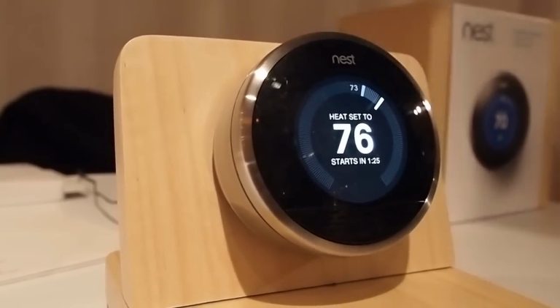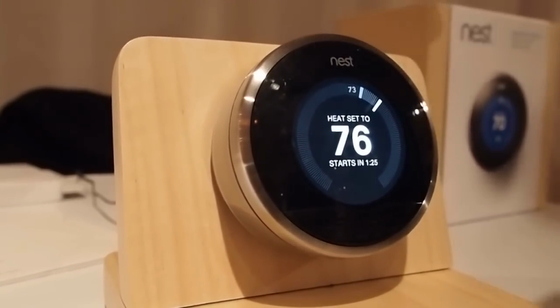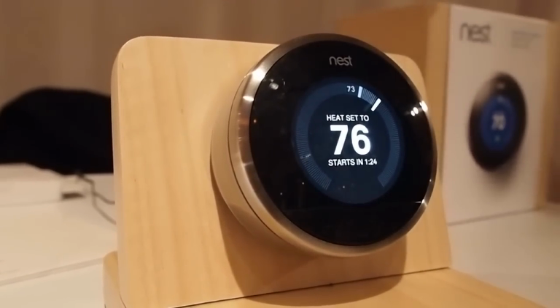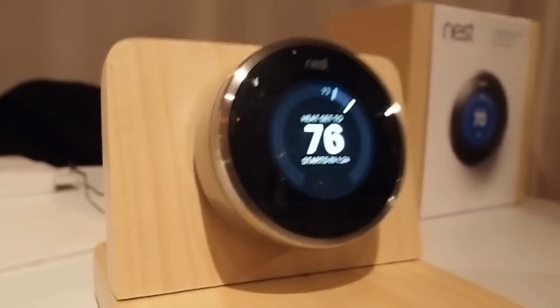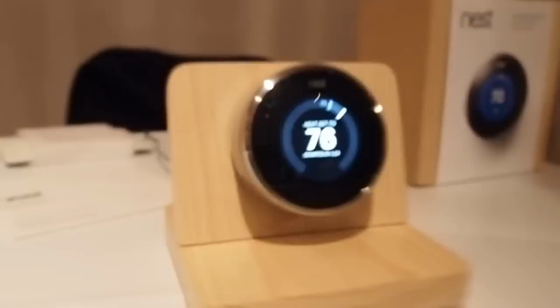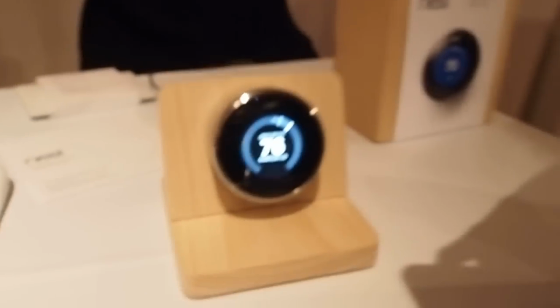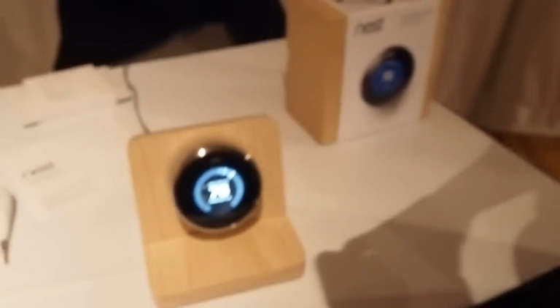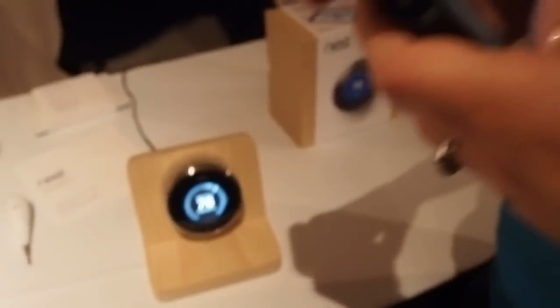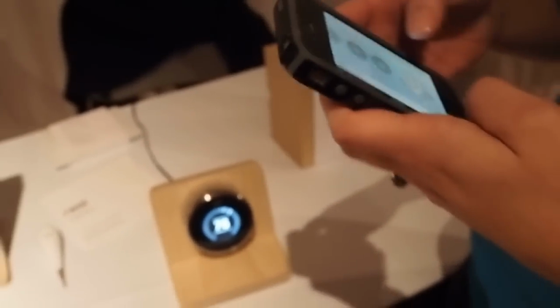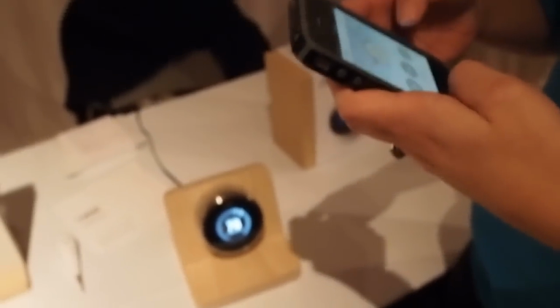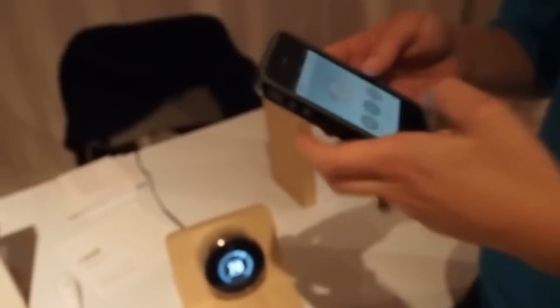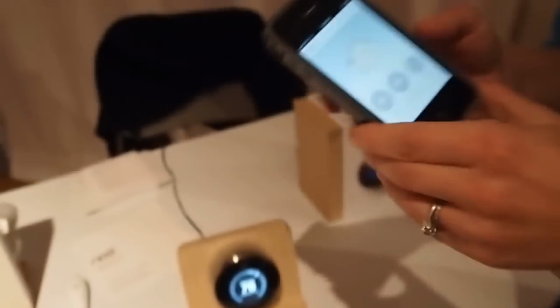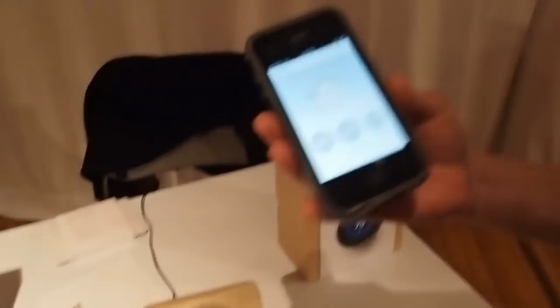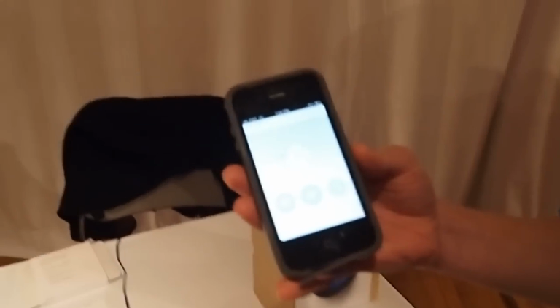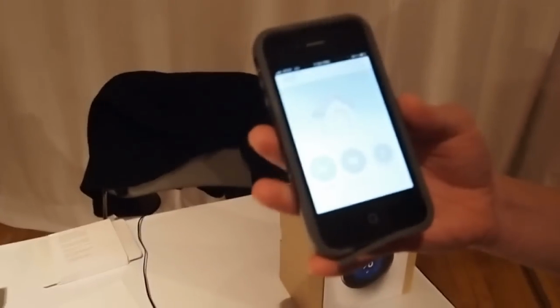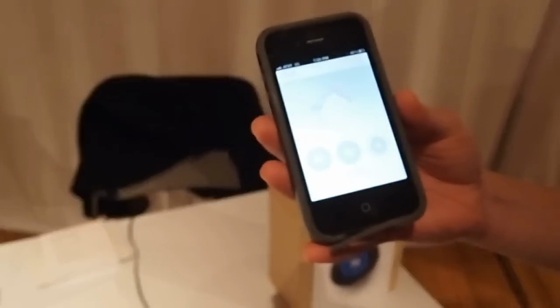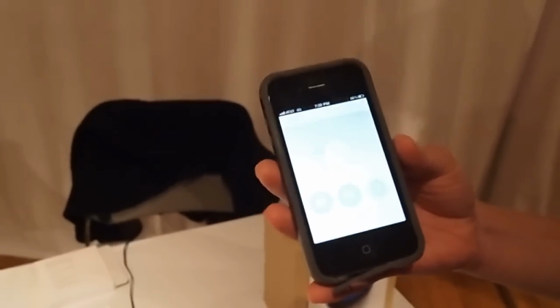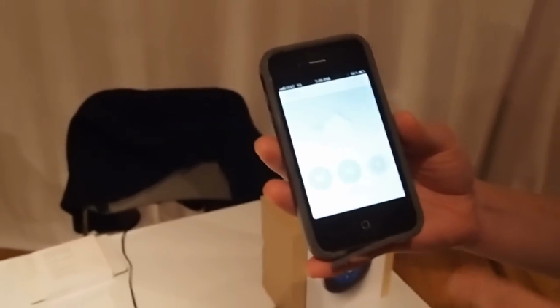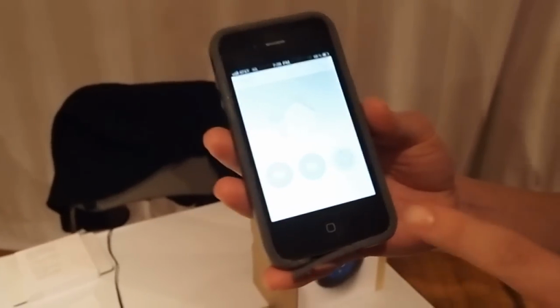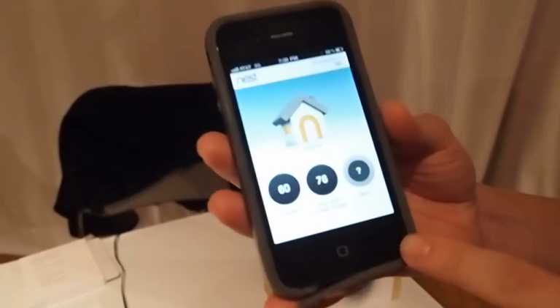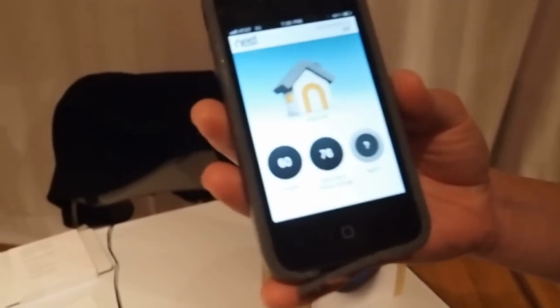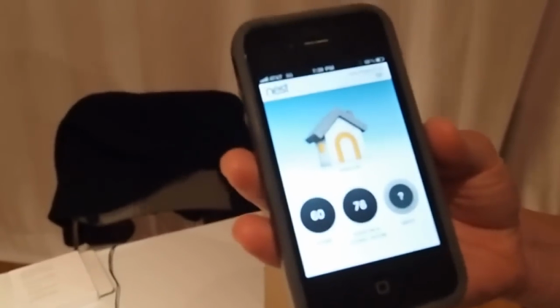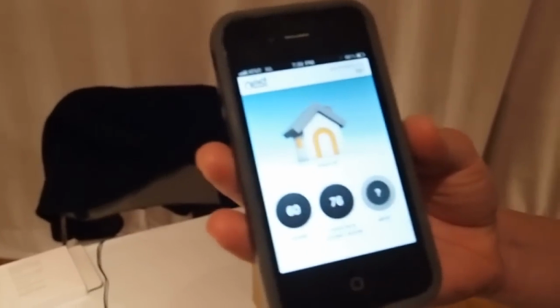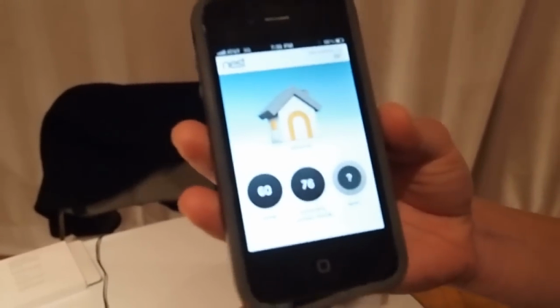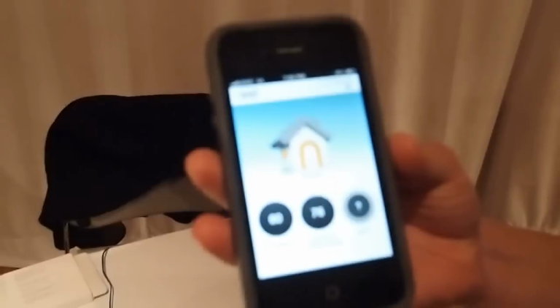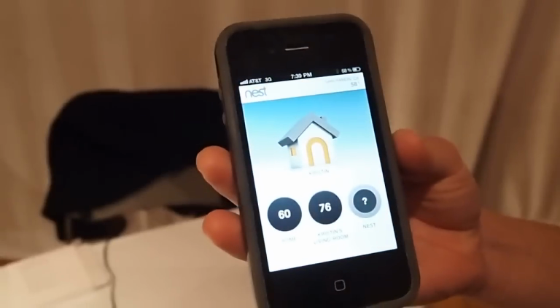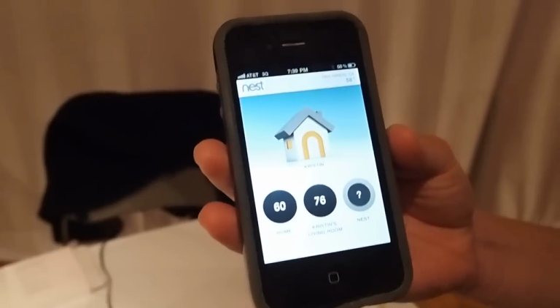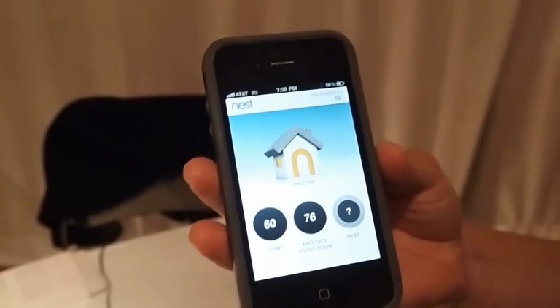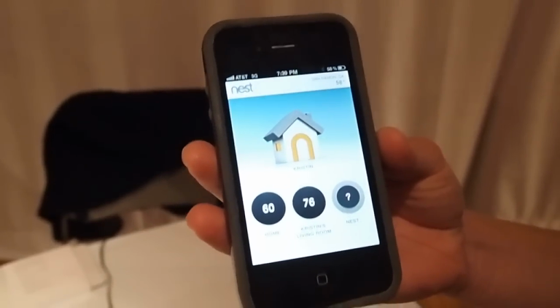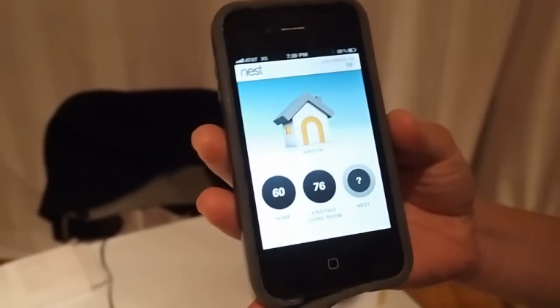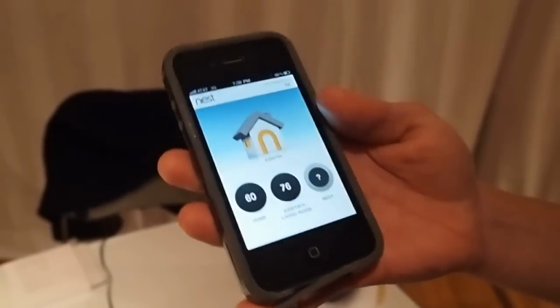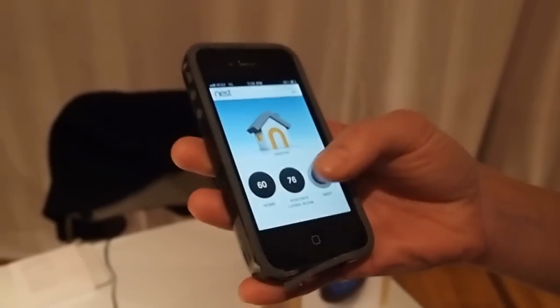In addition, you can also control it from your iPhone — this will just take a second to wake up — you can control it from a computer, and you can control it from an iPad.